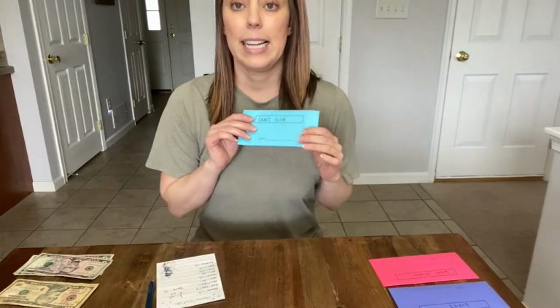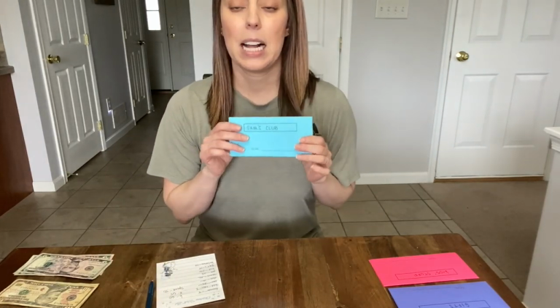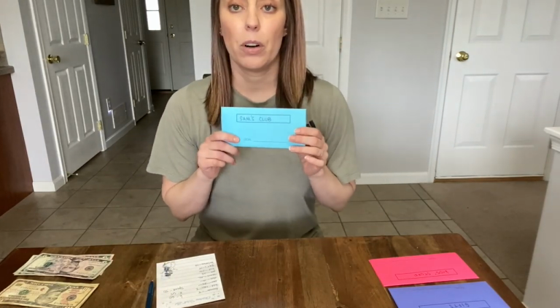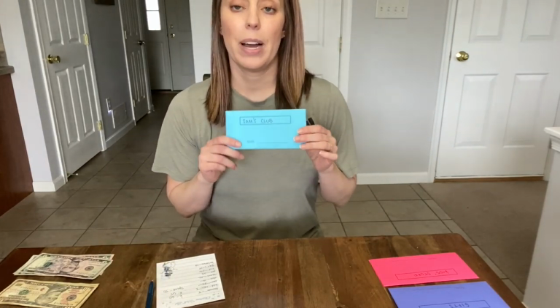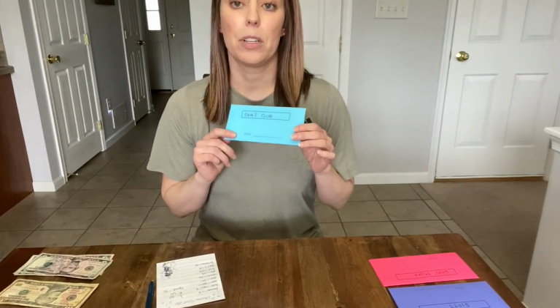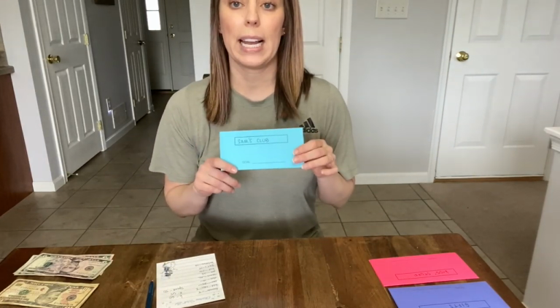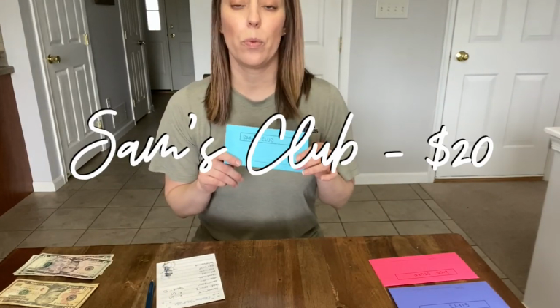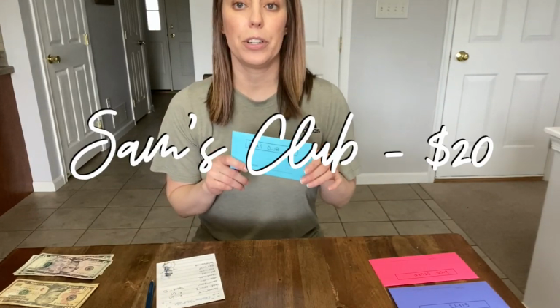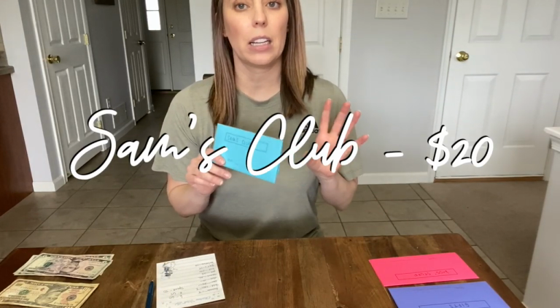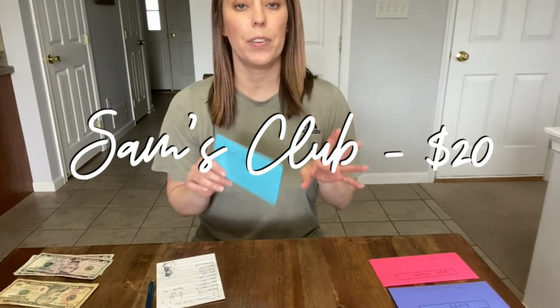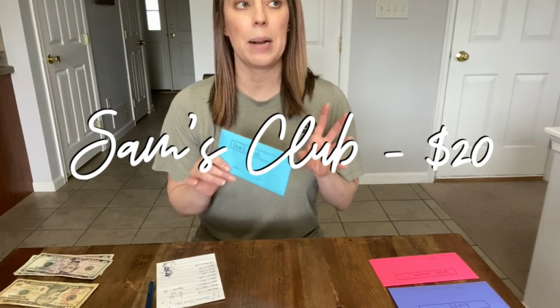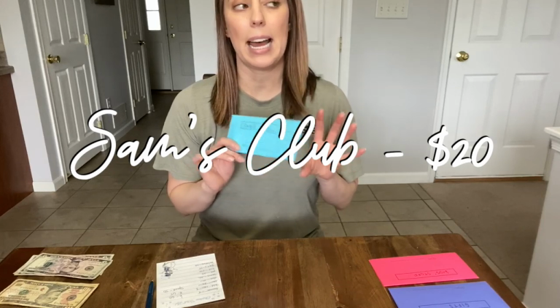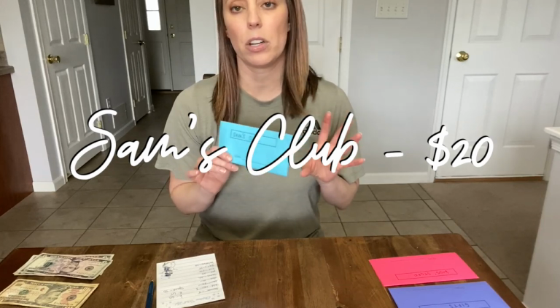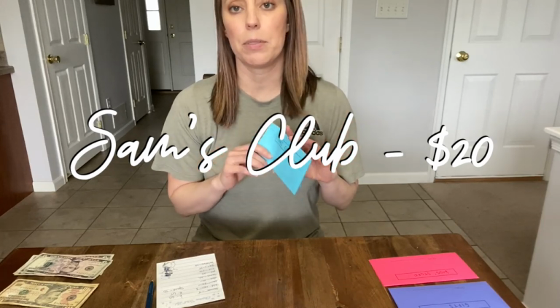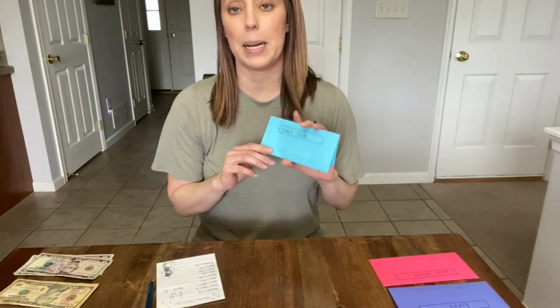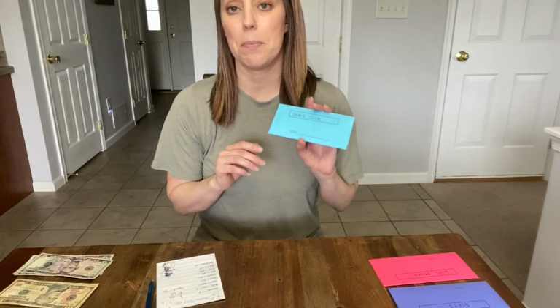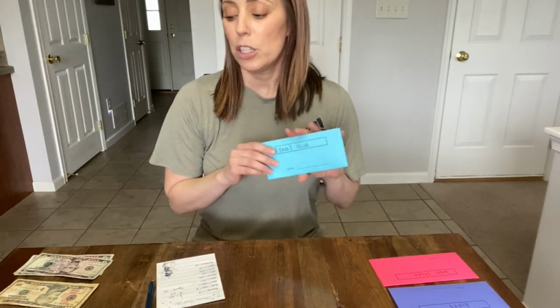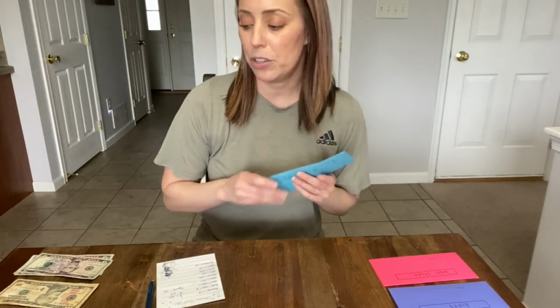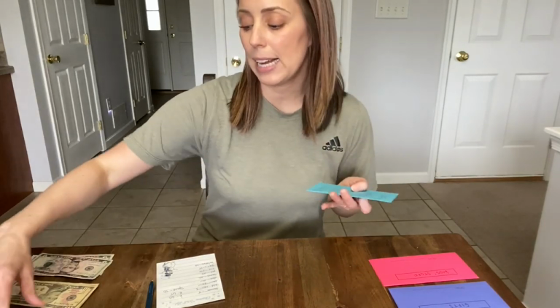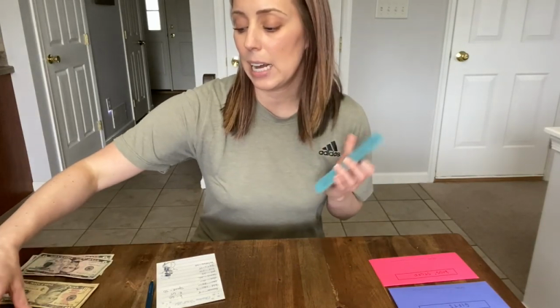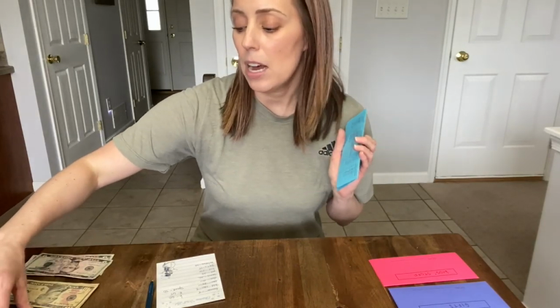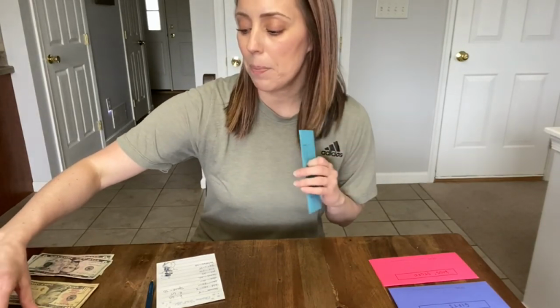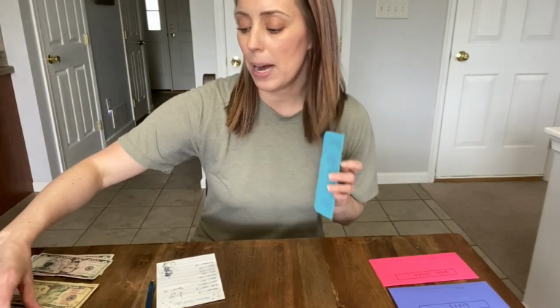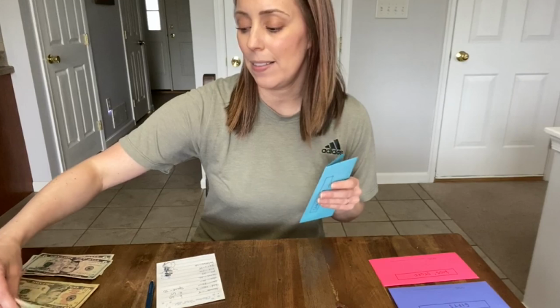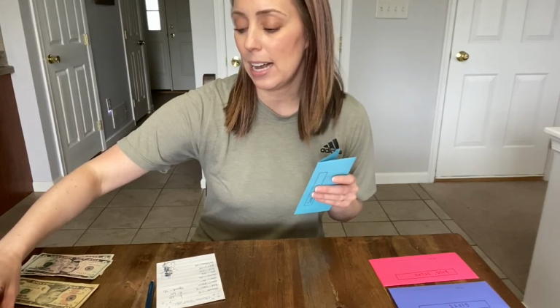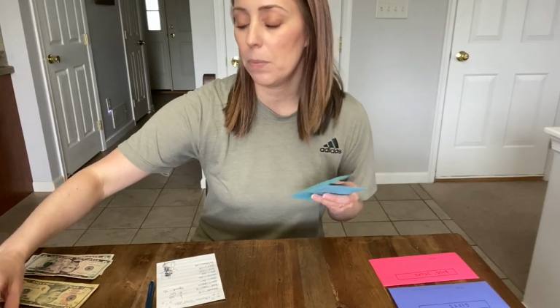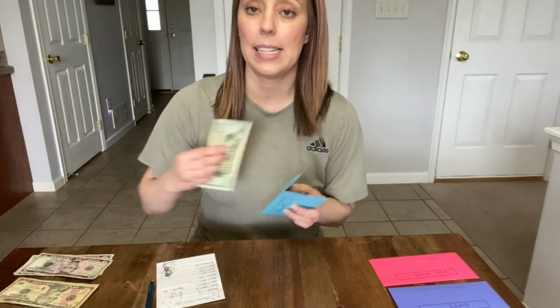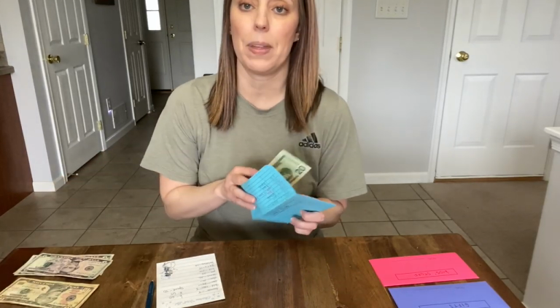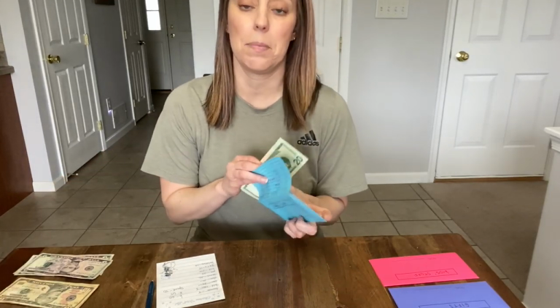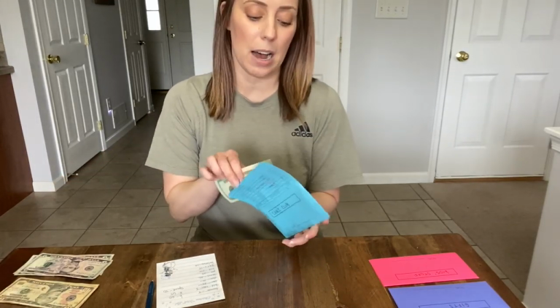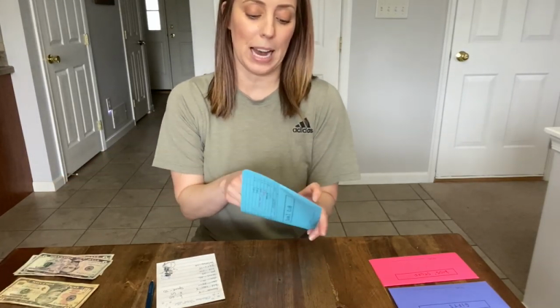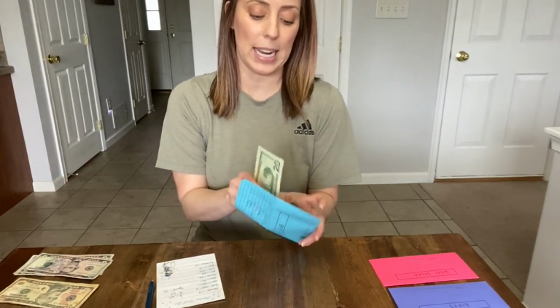Sam's Club — I'm going to put $20 in. We do get a lot of food and household items from Sam's Club, so I like to keep a couple of bucks in this envelope in case something comes up that we need.